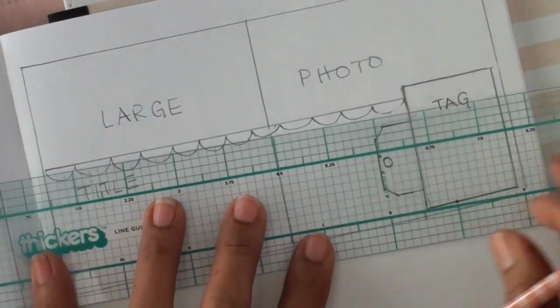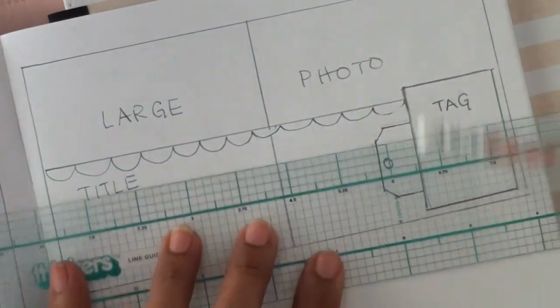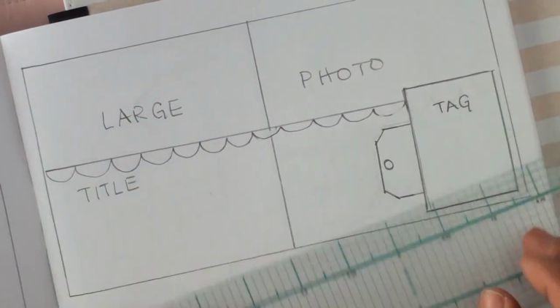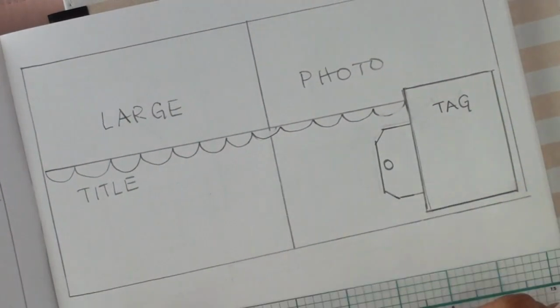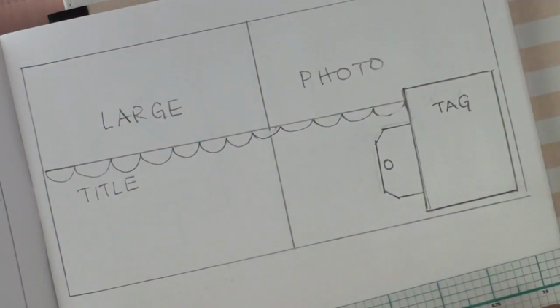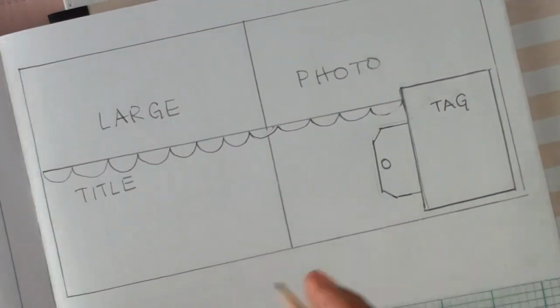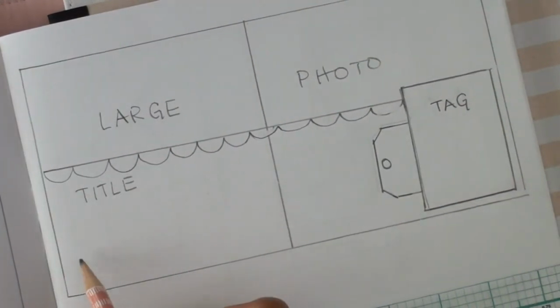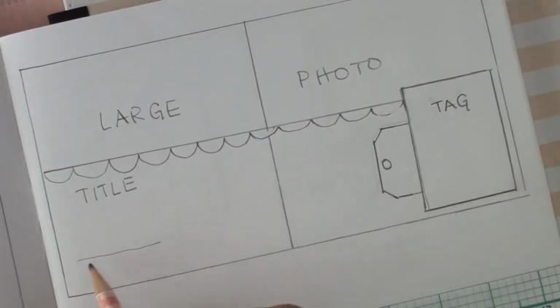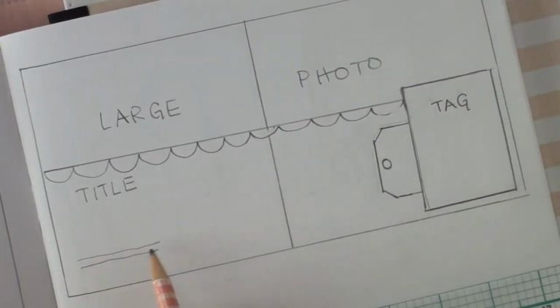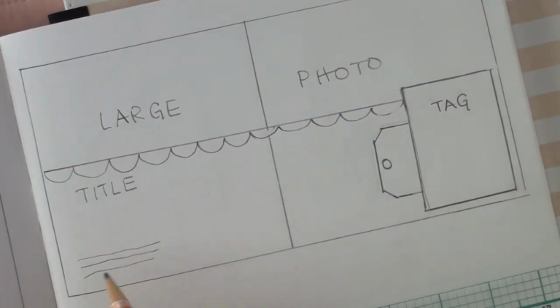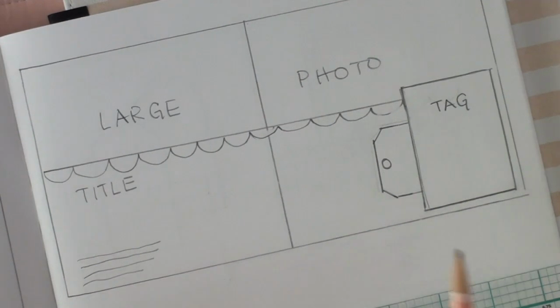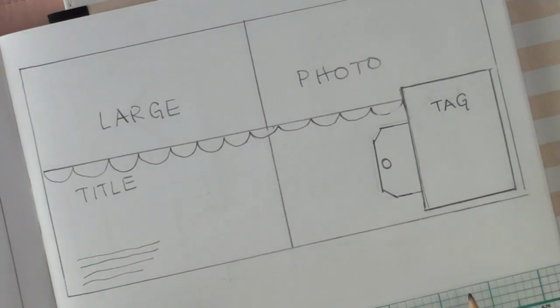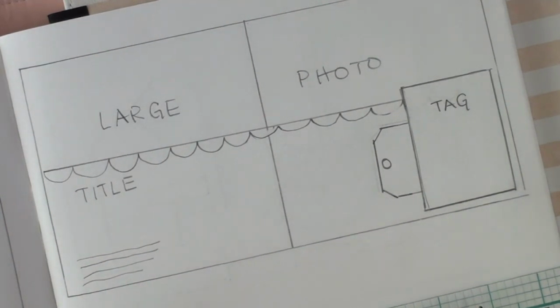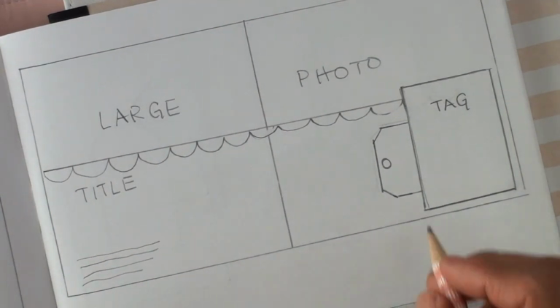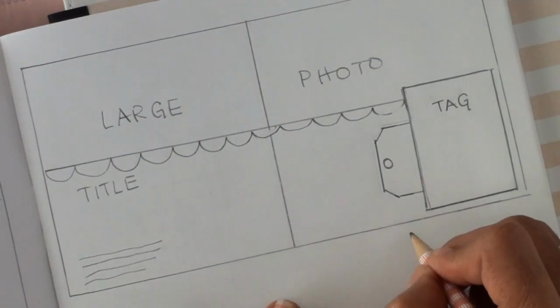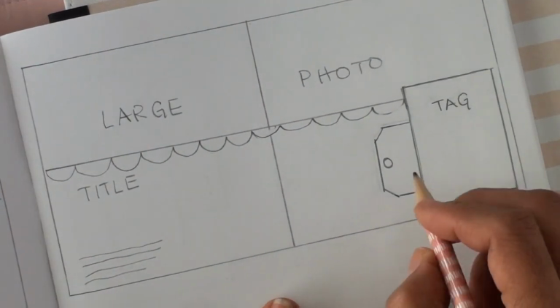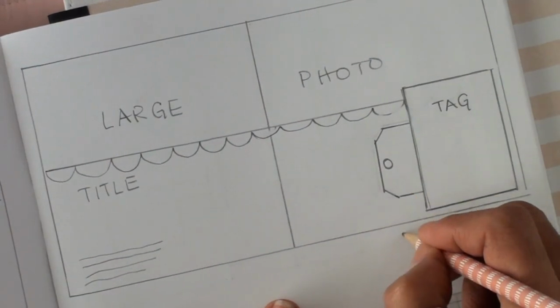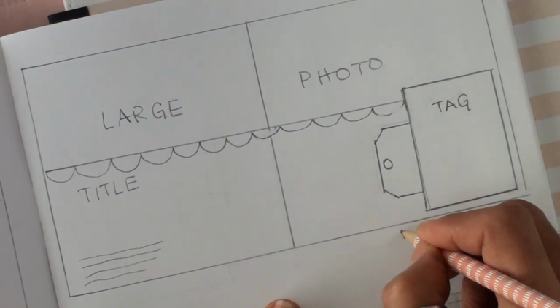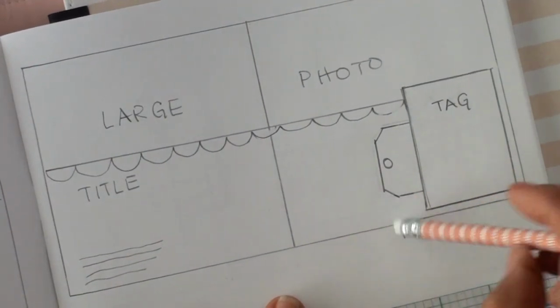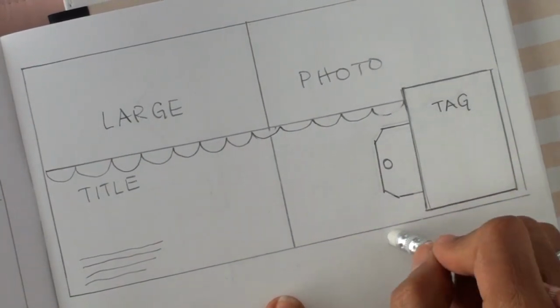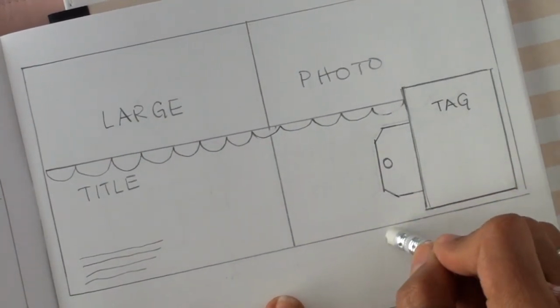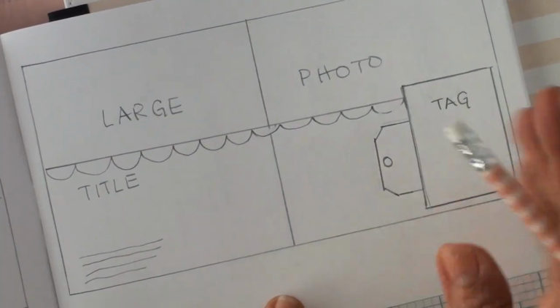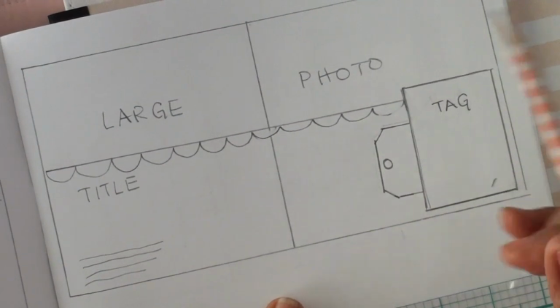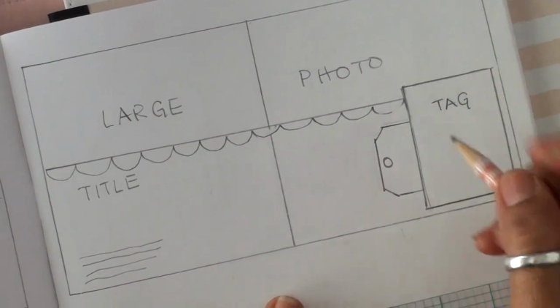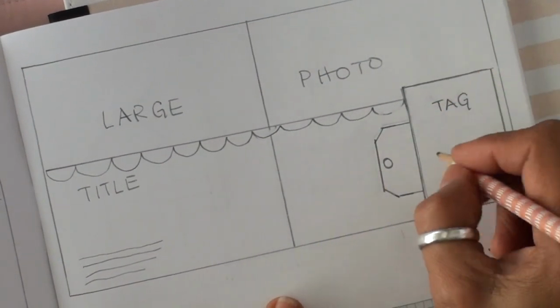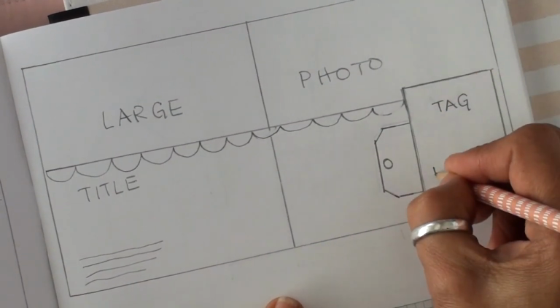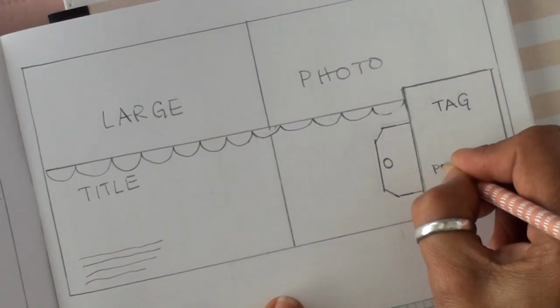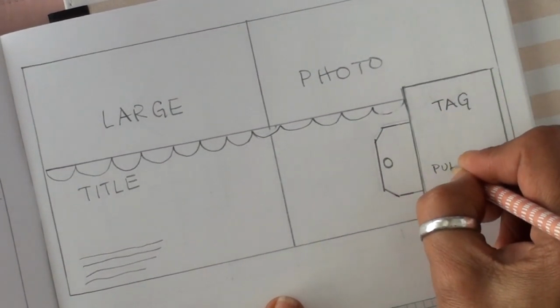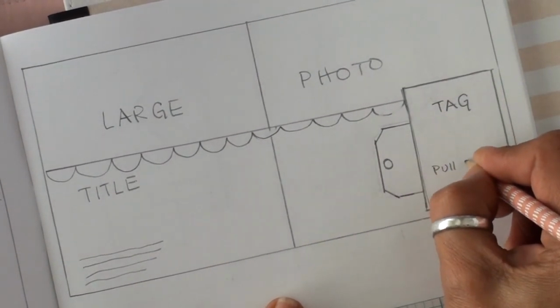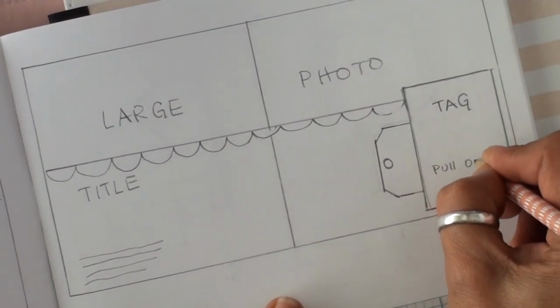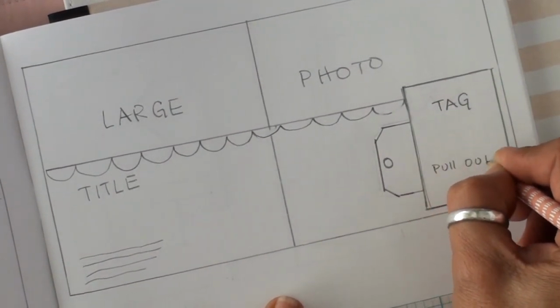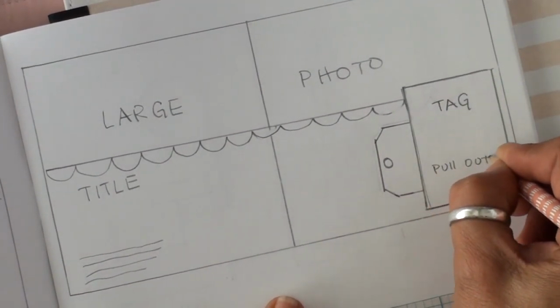I freeze it here in a little bit — I freeze frame — so that if you want to copy it, feel free to. It still looks crooked to me from here, but it isn't, I promise. Kind of anal about that.